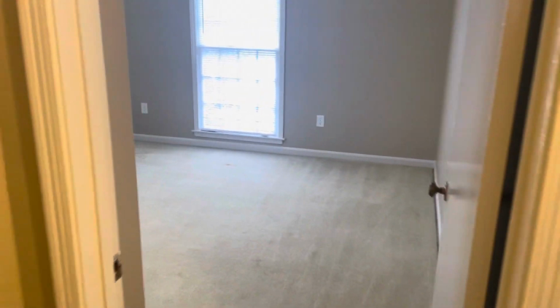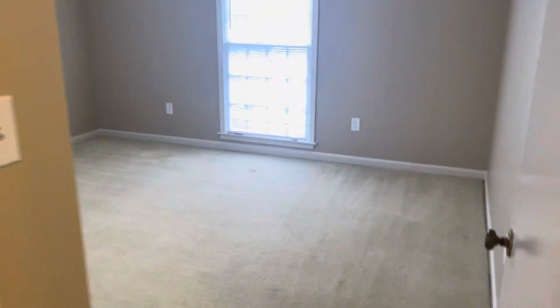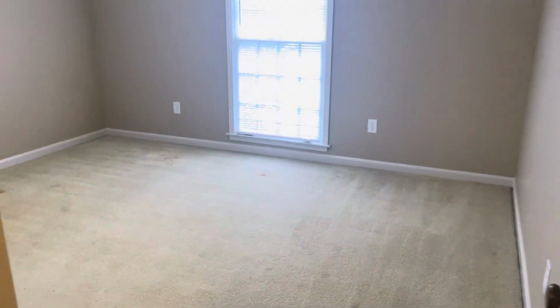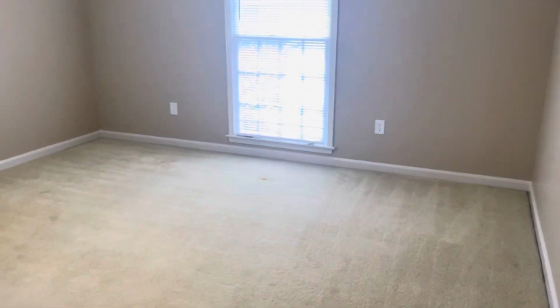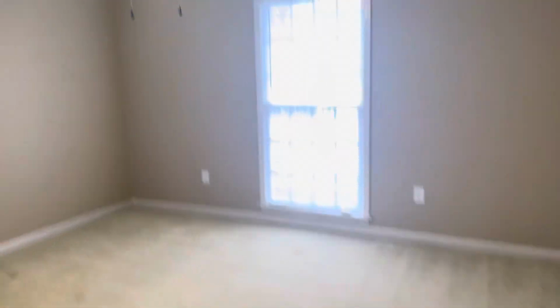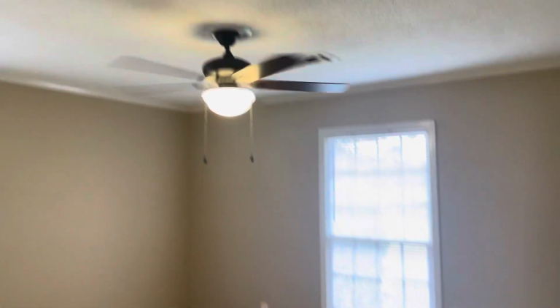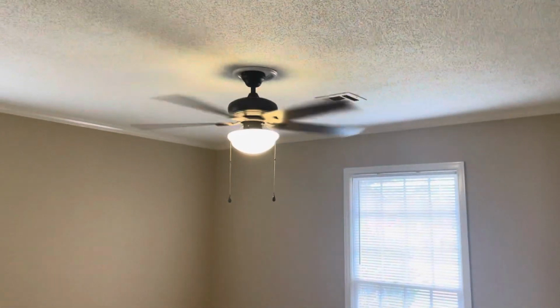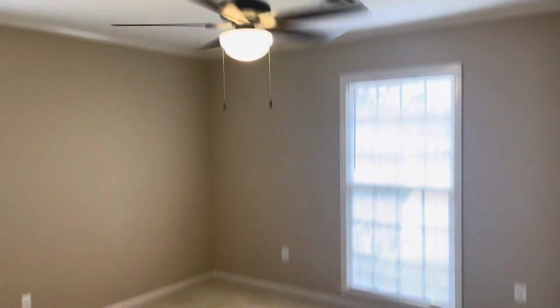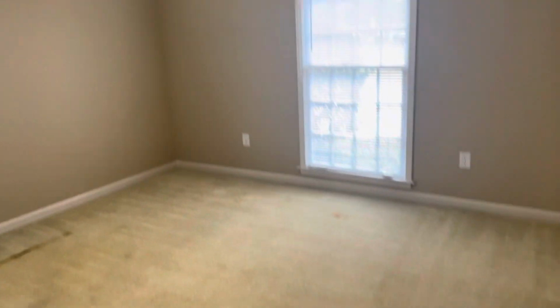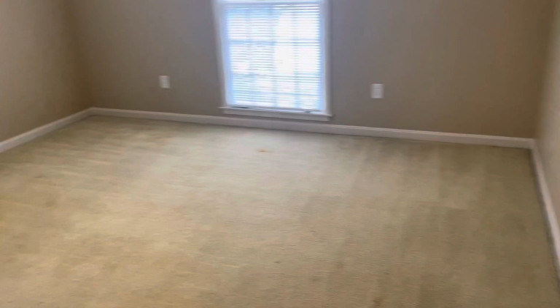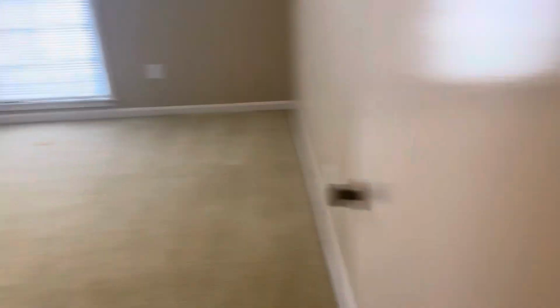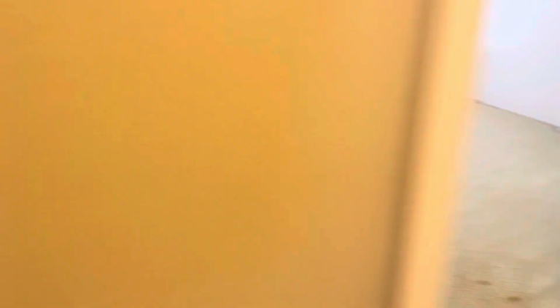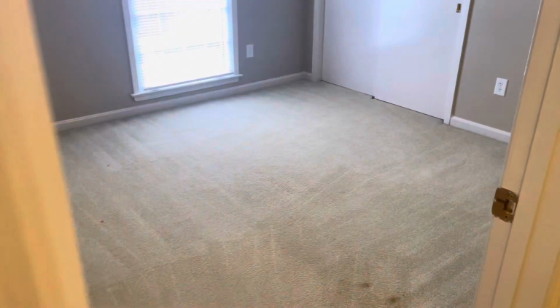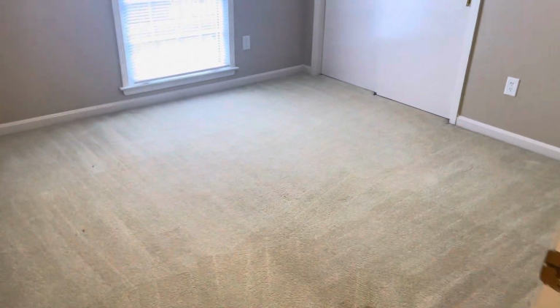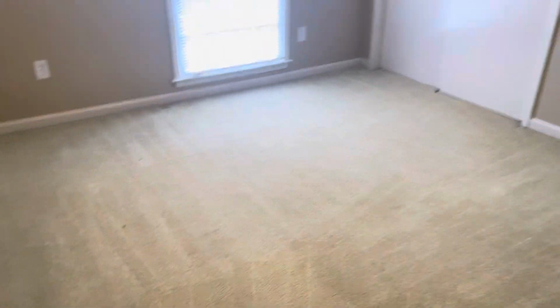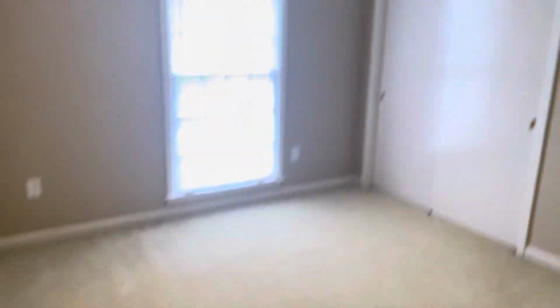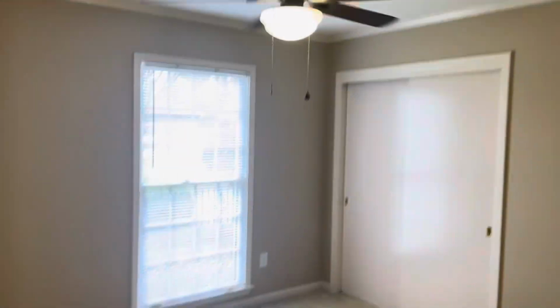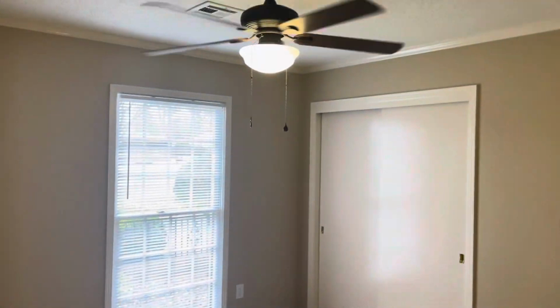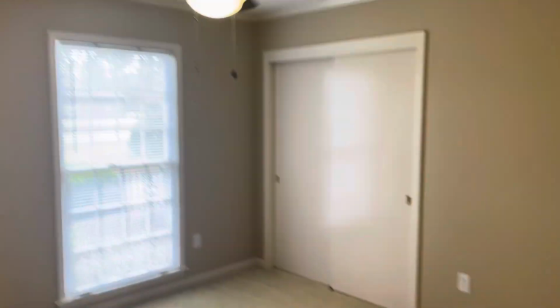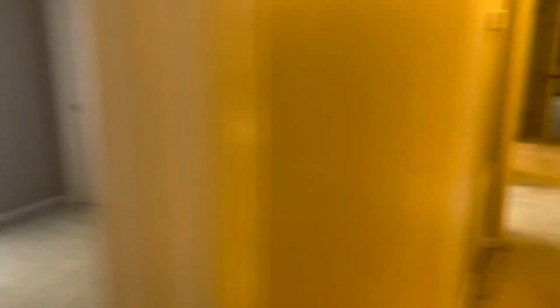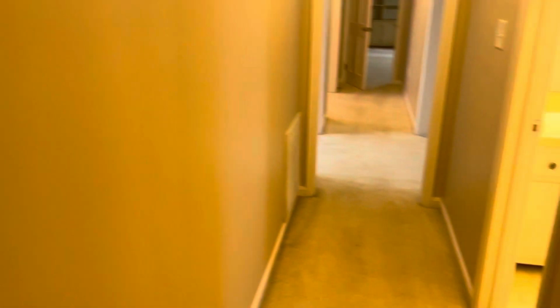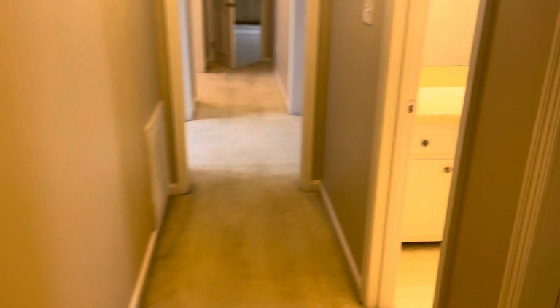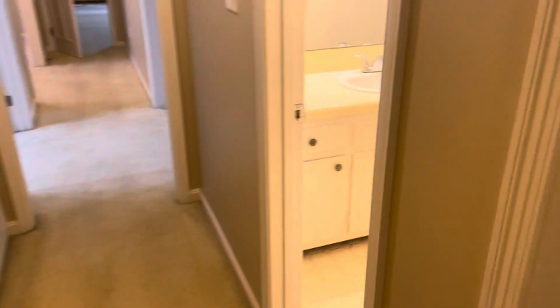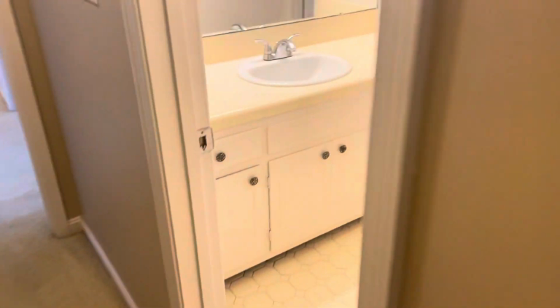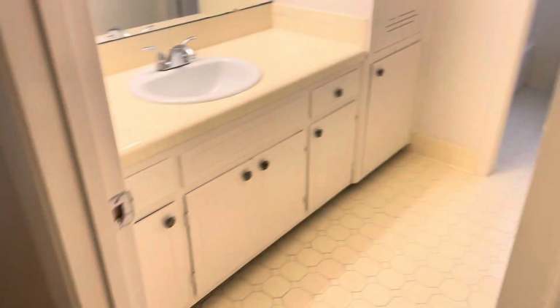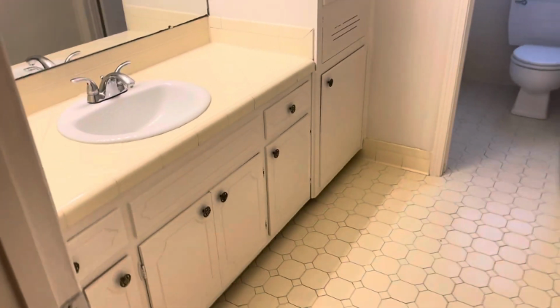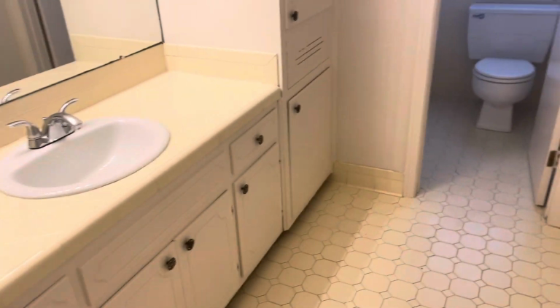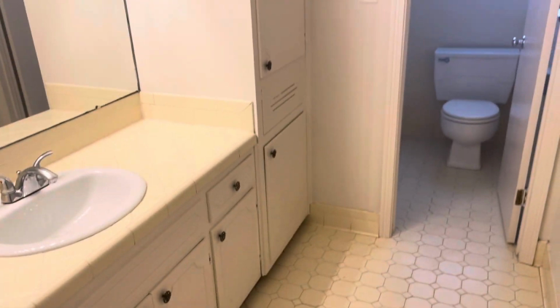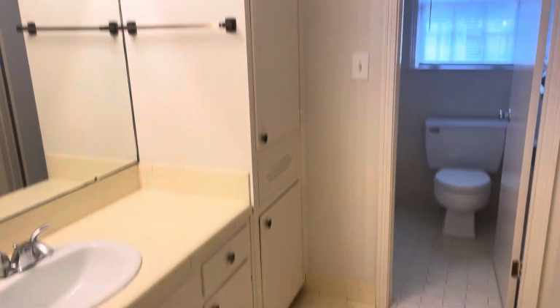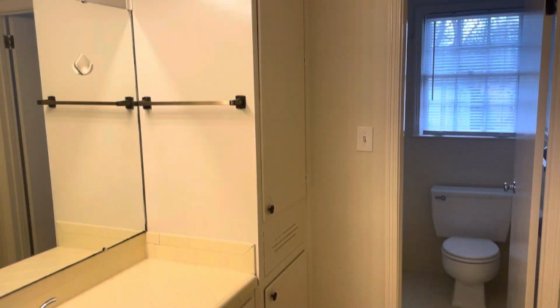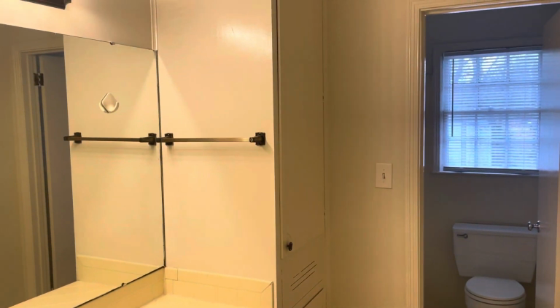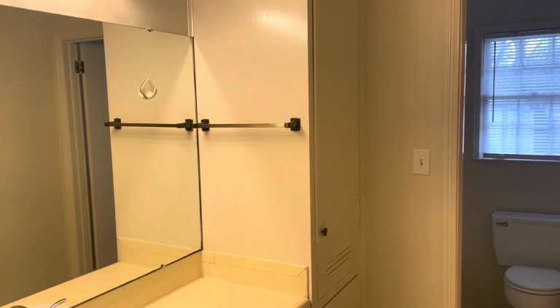Bedroom one here. Nice new fixtures in the bedrooms. Carpet throughout the house. Bedroom two. Here's your guest bath with a tub shower setup in there.